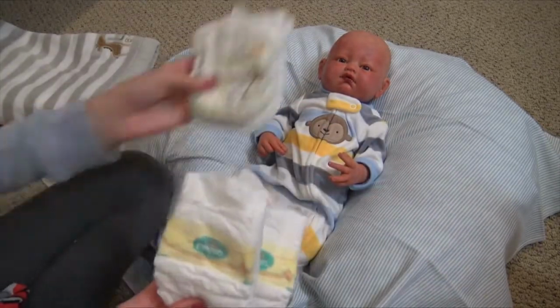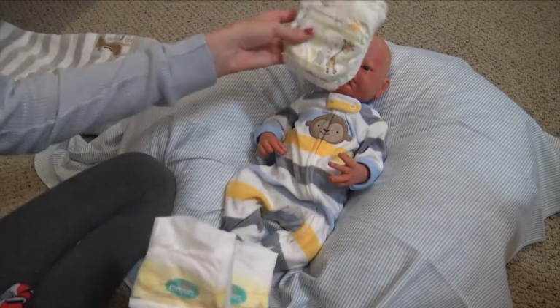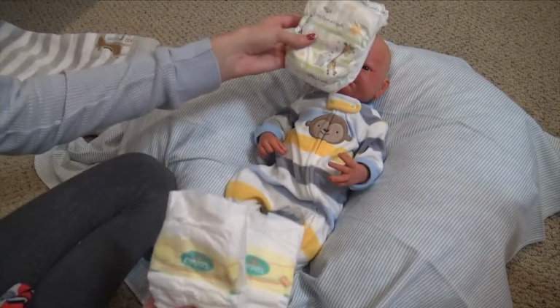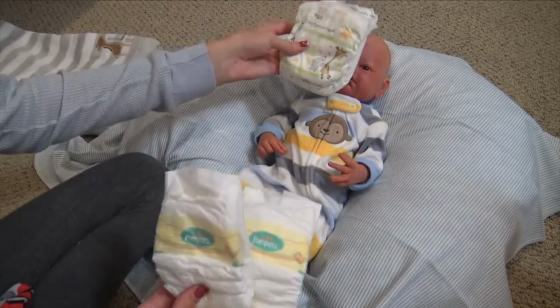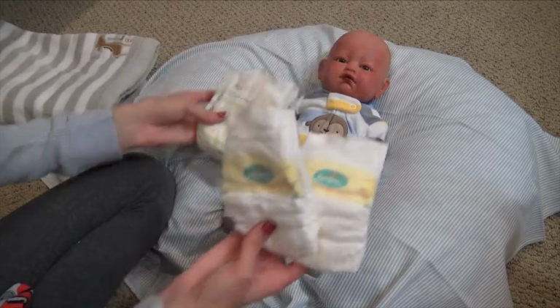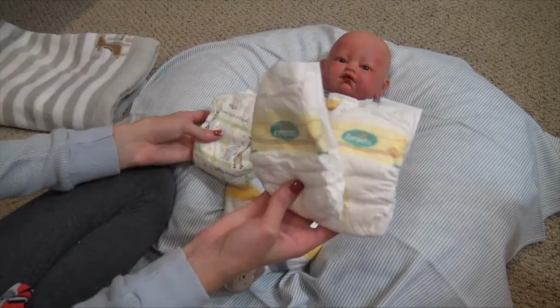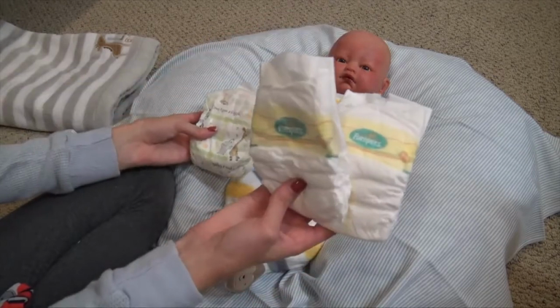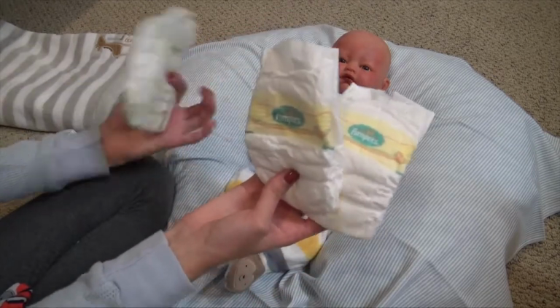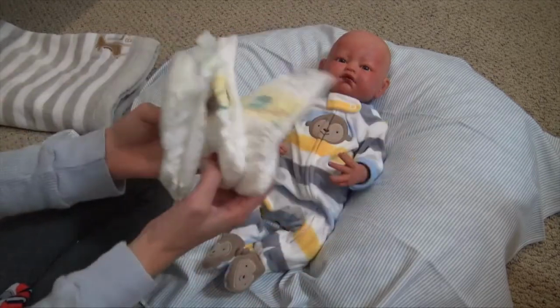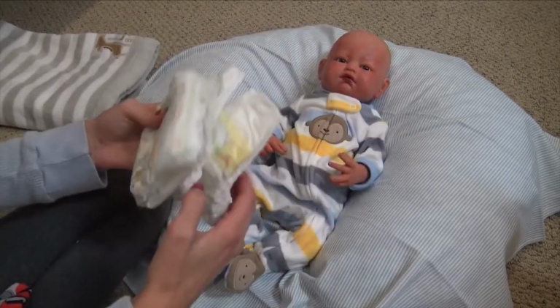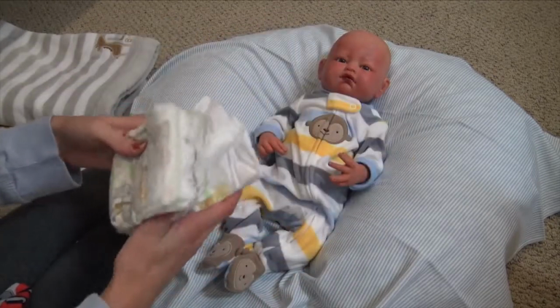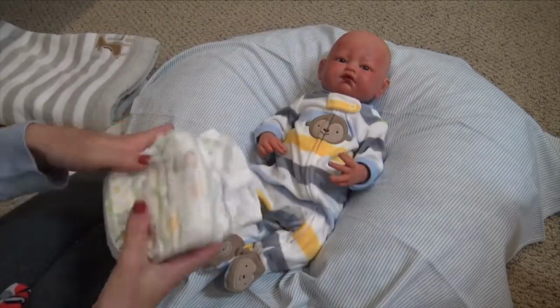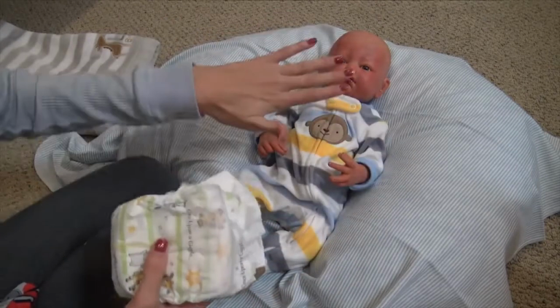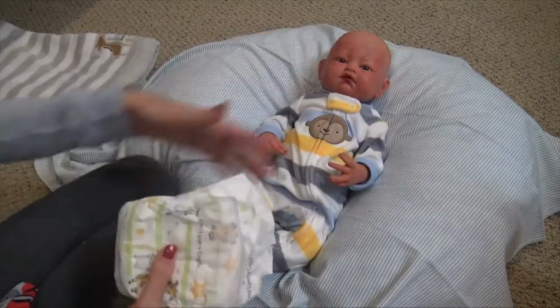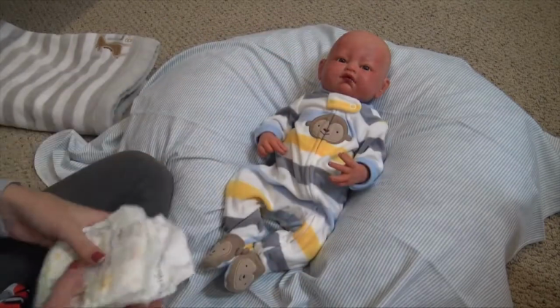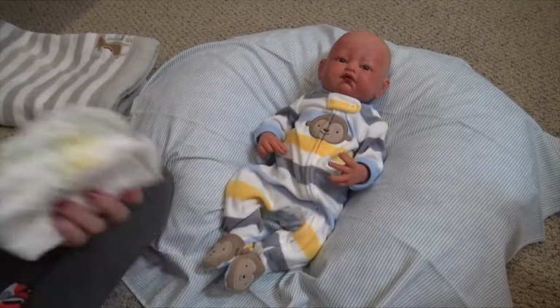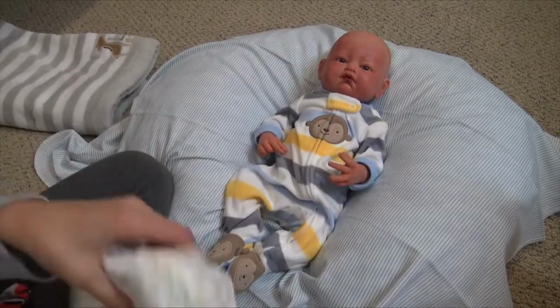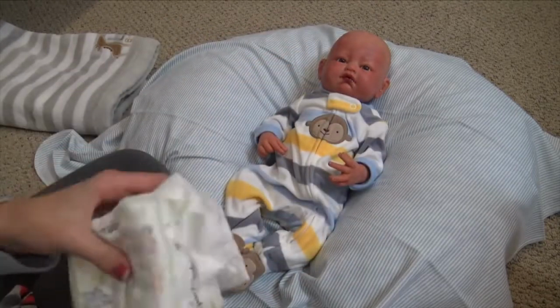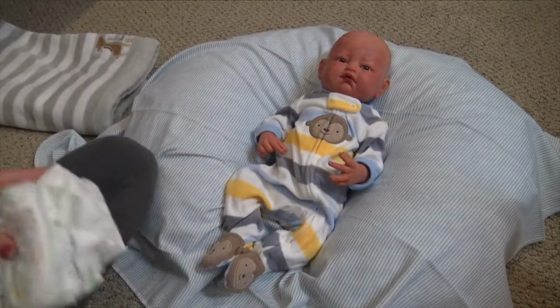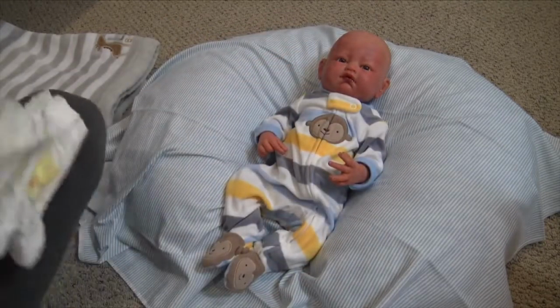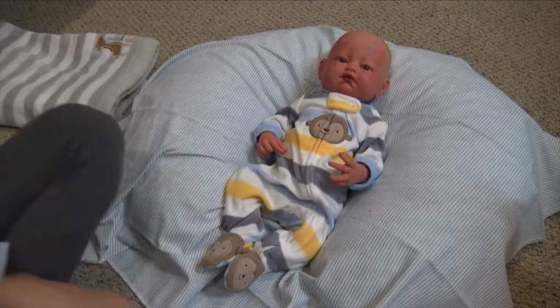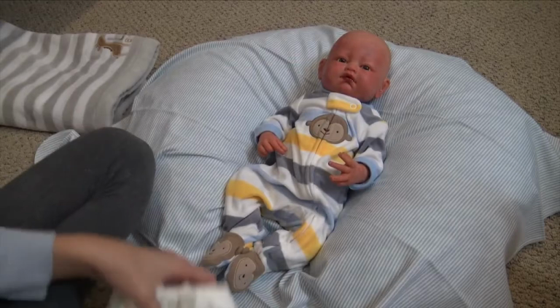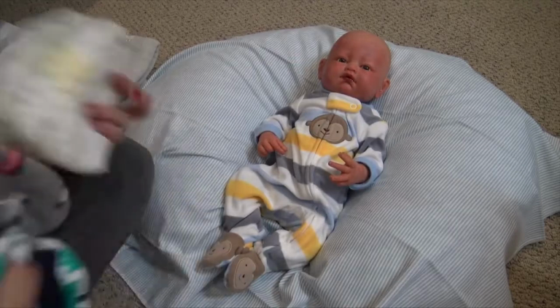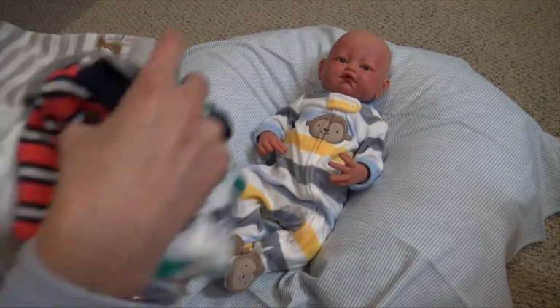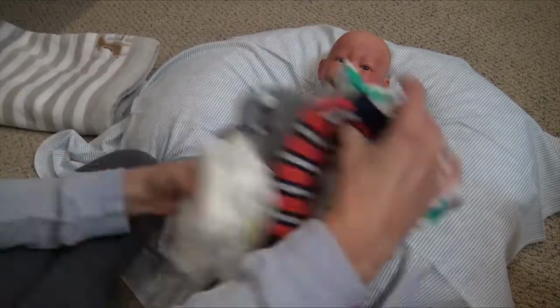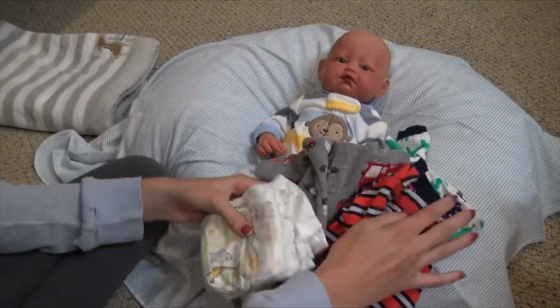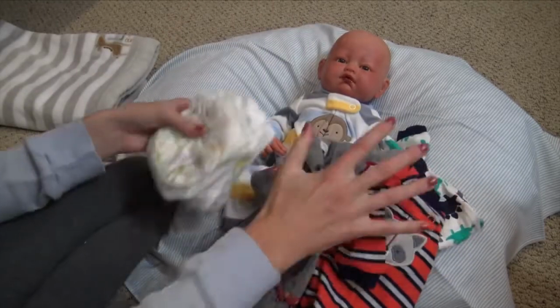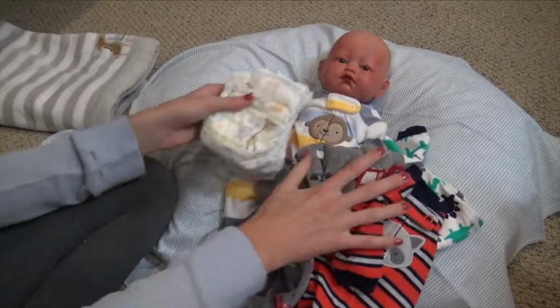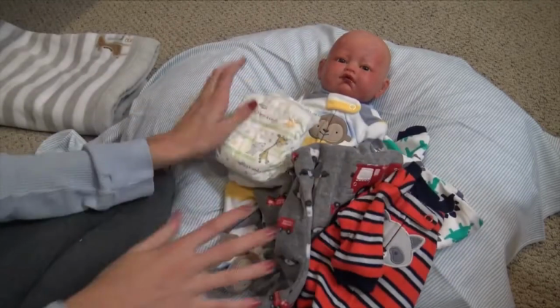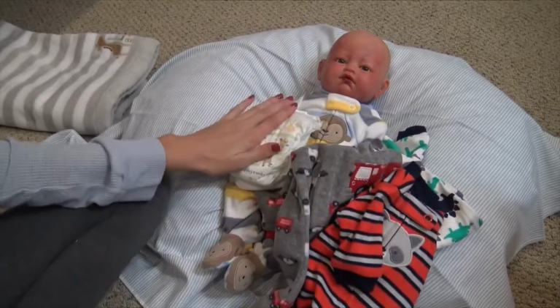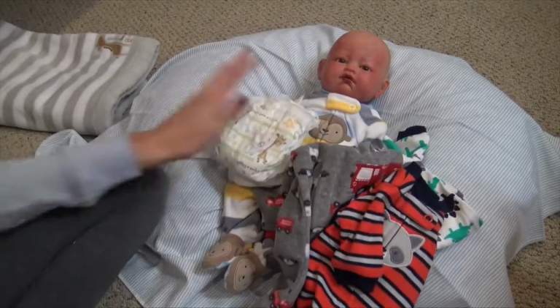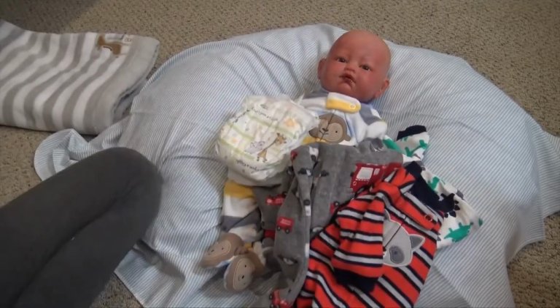We're going to put this one on his head and these two just wrapped. He does not have a magnetic pacifier. I need to print off his paperwork, but other than that, this is what we have to wrap up for him. So I'm going to go do that.